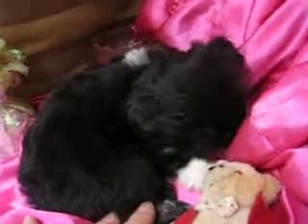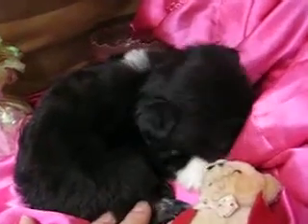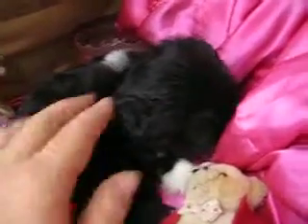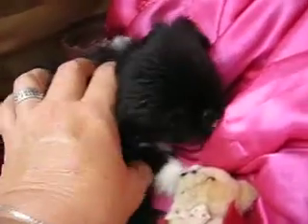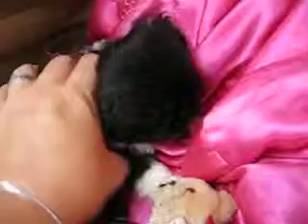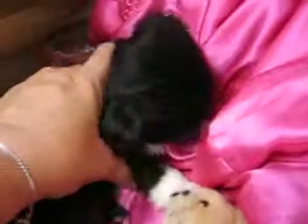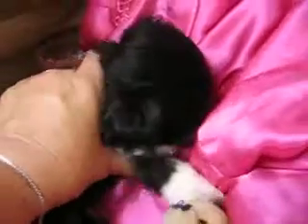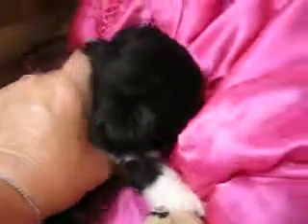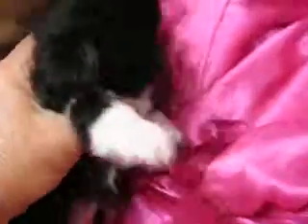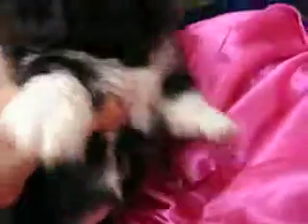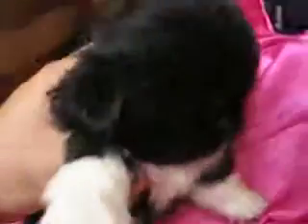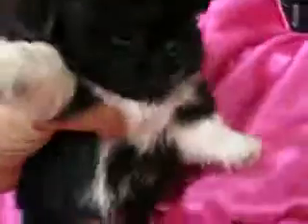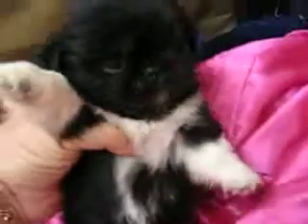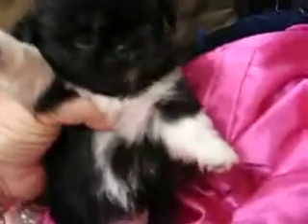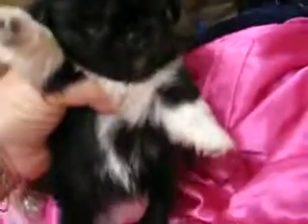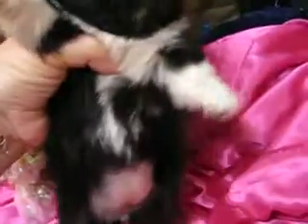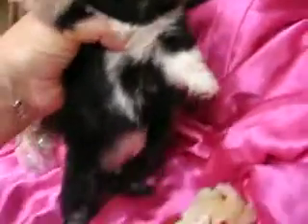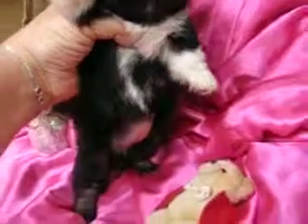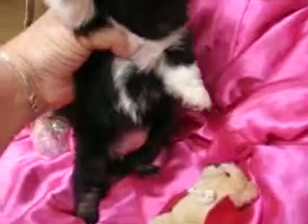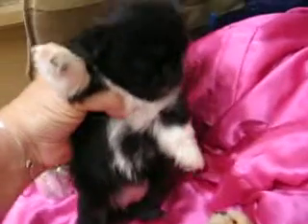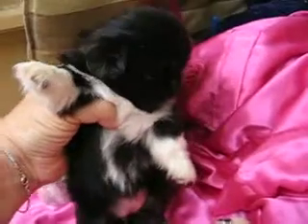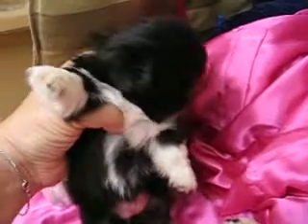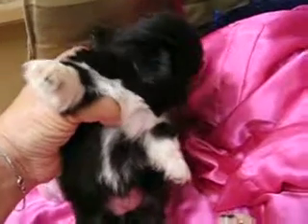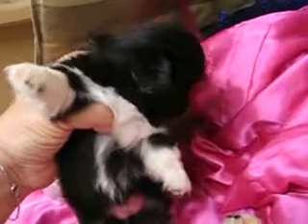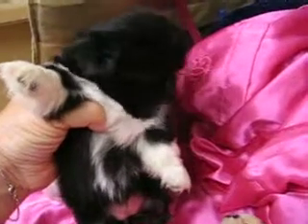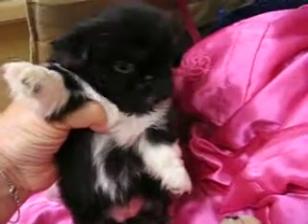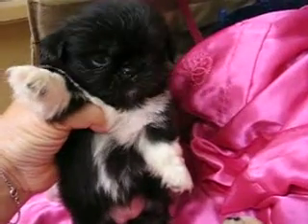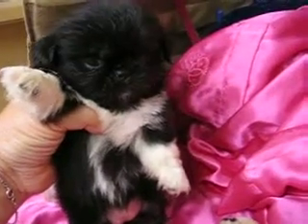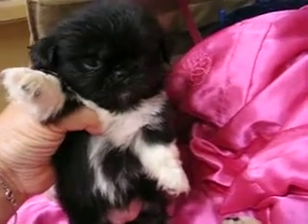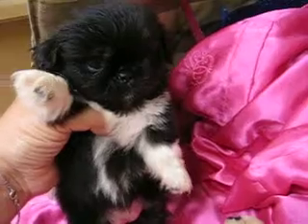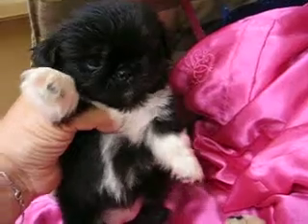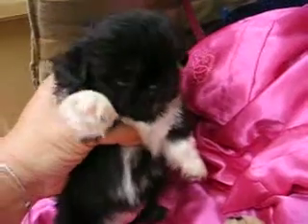I think she's about five weeks old — she's turned five weeks old. There's her chest, there's her tummy. But she's a cutie, a little sleeve Pekingese.